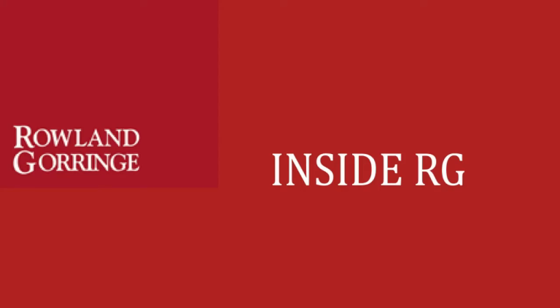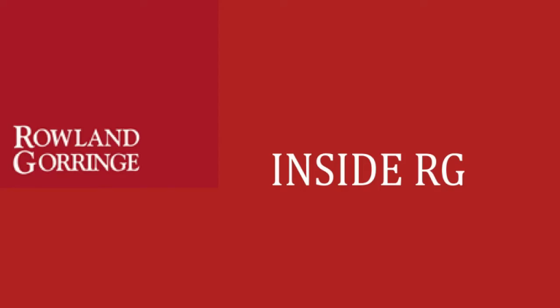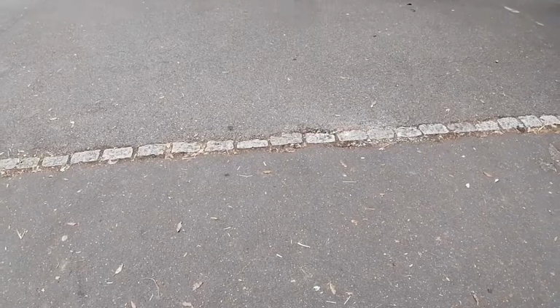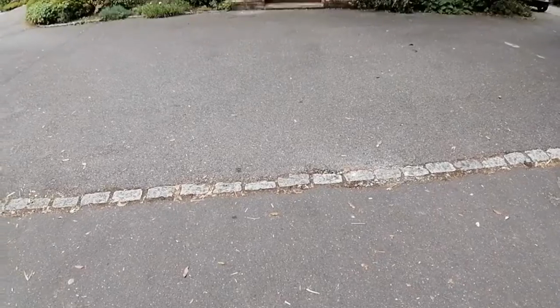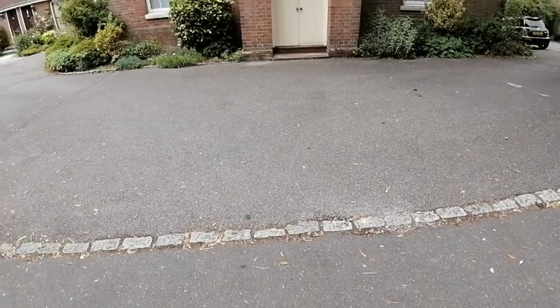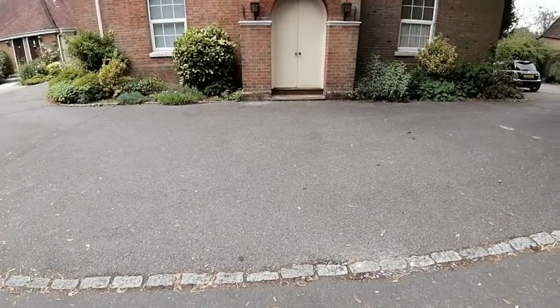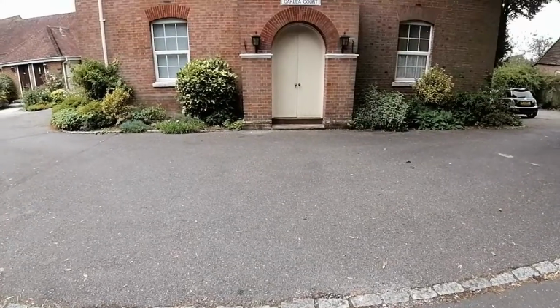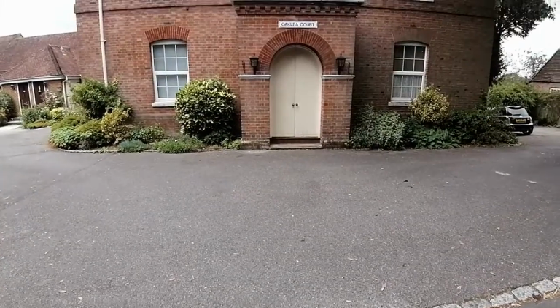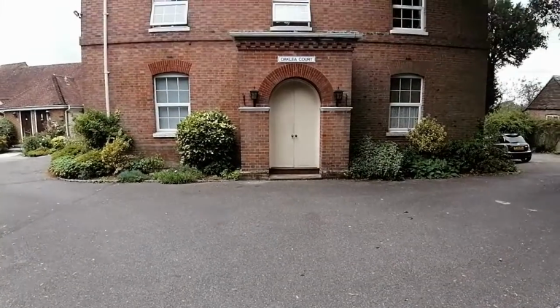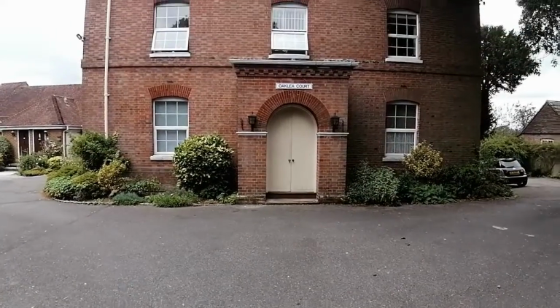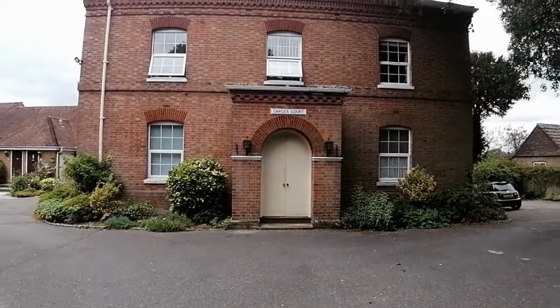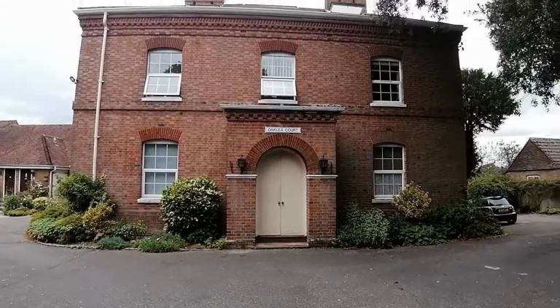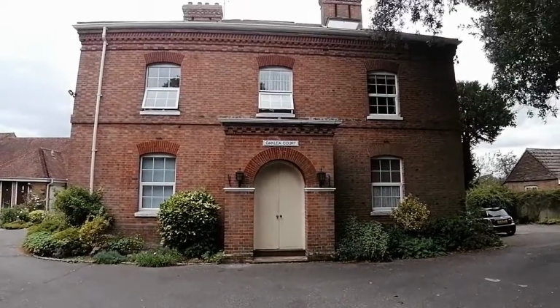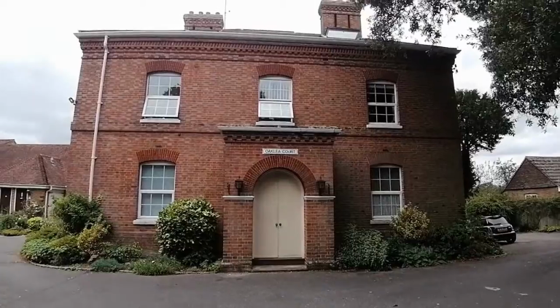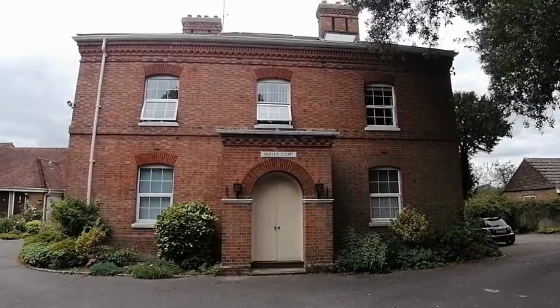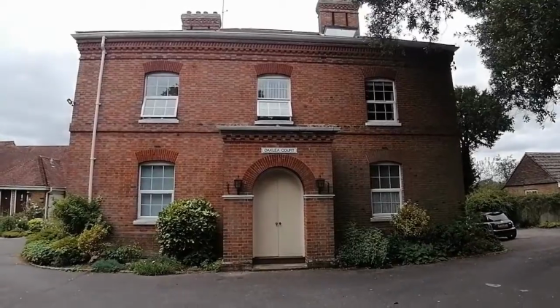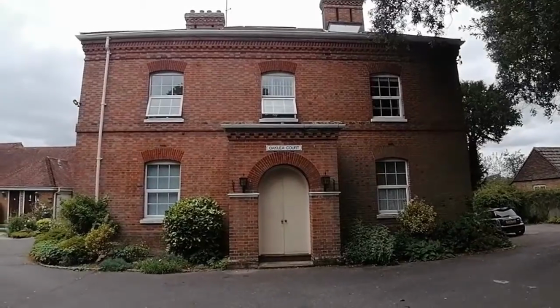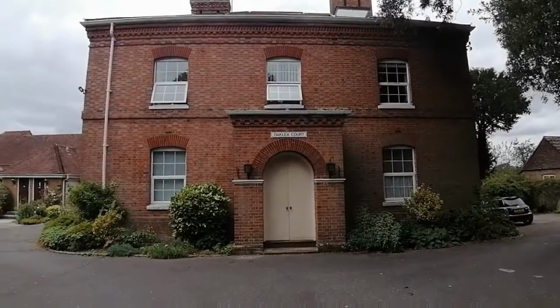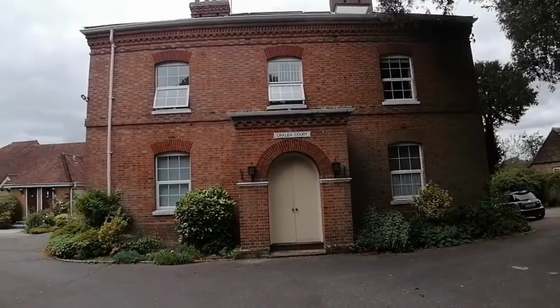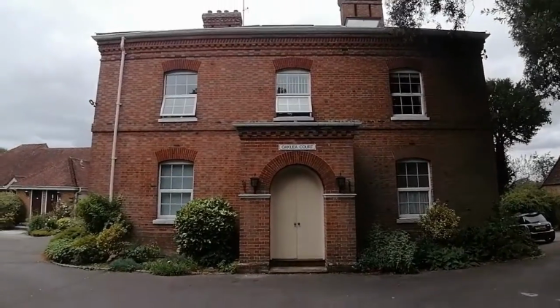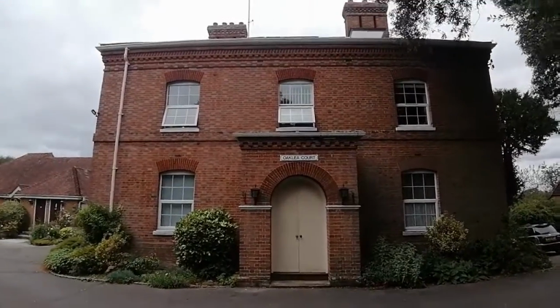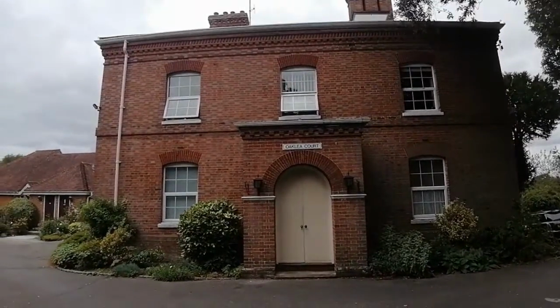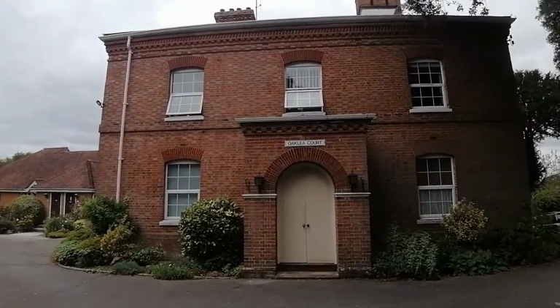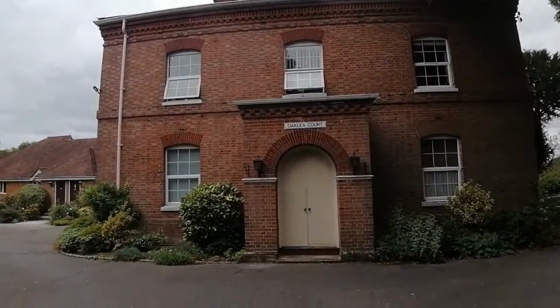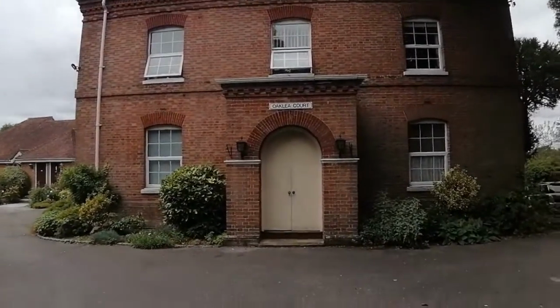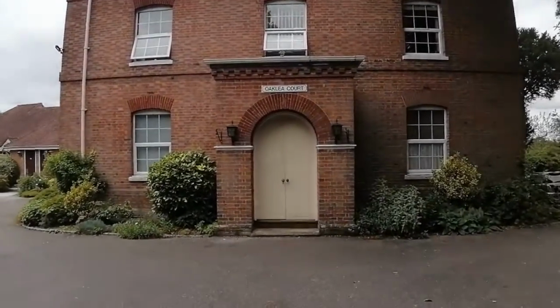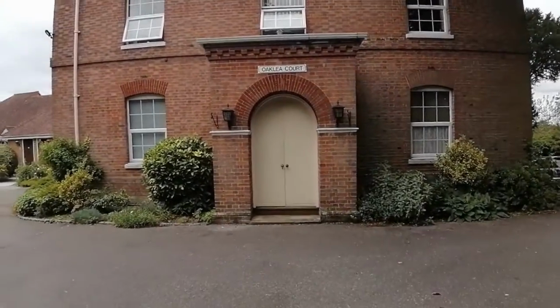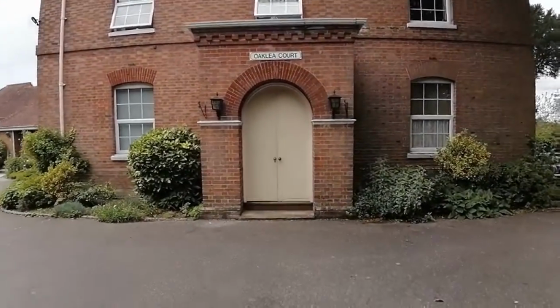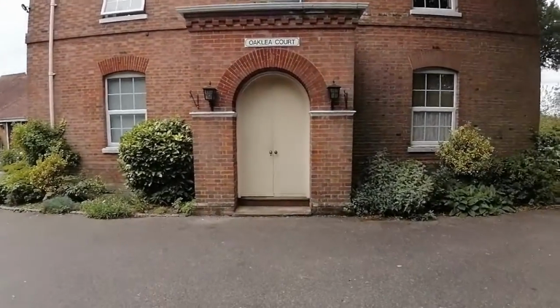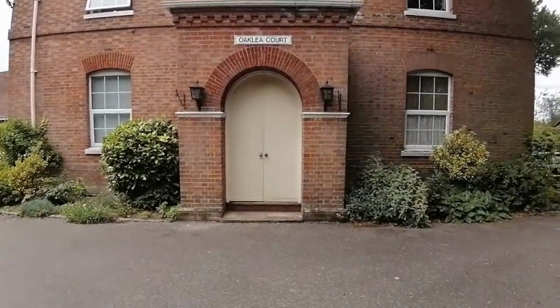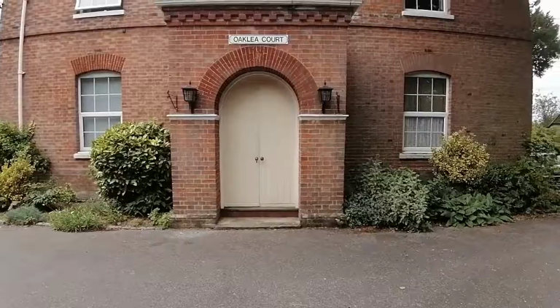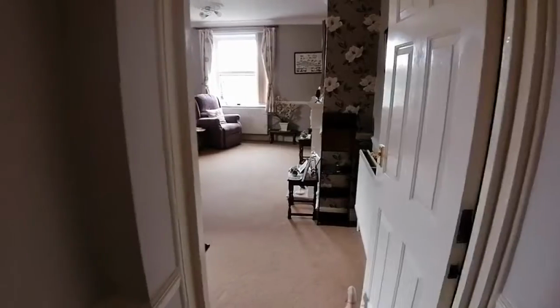Hi guys, welcome back to Inside RG. I'm Mike from the Upfield office, and today we're over in Hartfield to show you this one-bedroom retirement apartment on the edge of the Ashdown forest. Really excited to show this one.